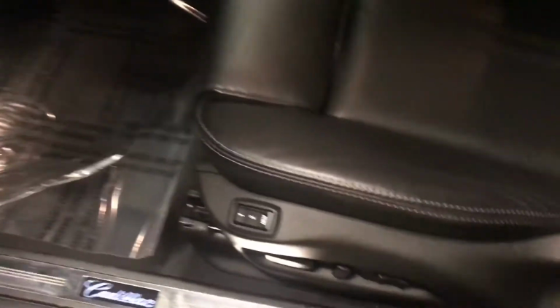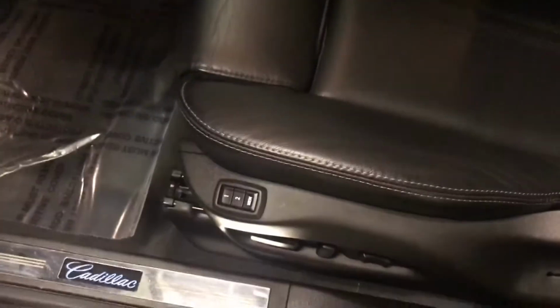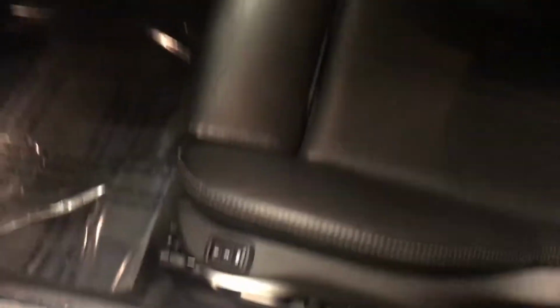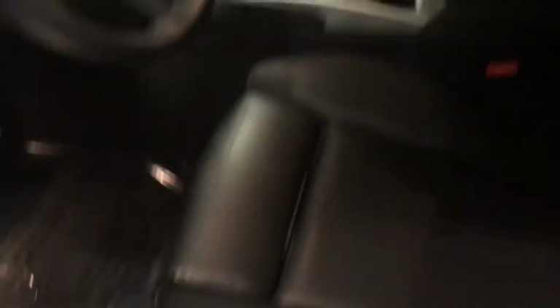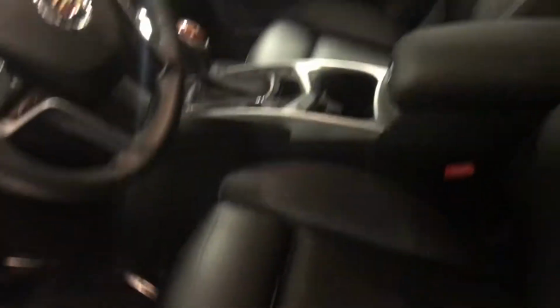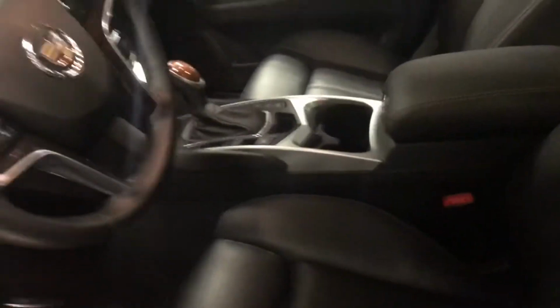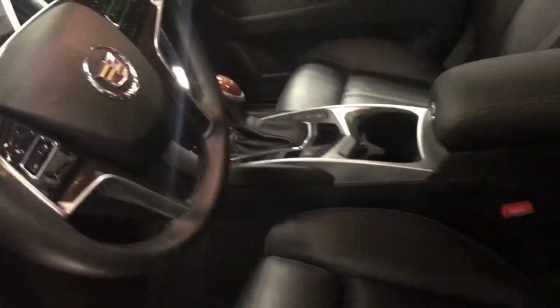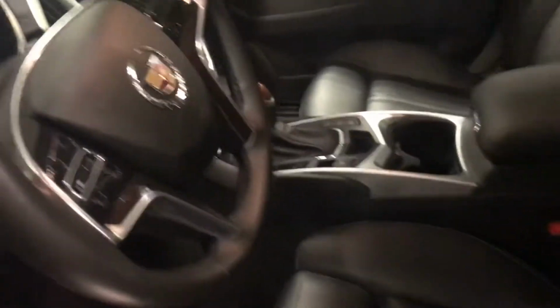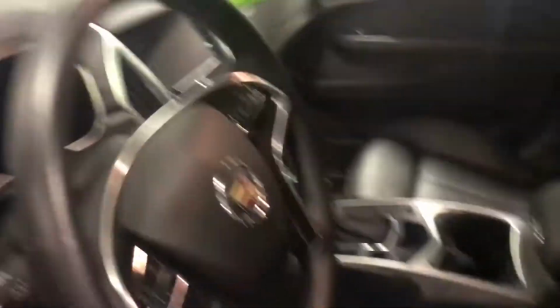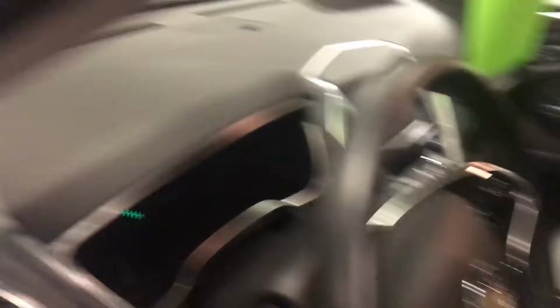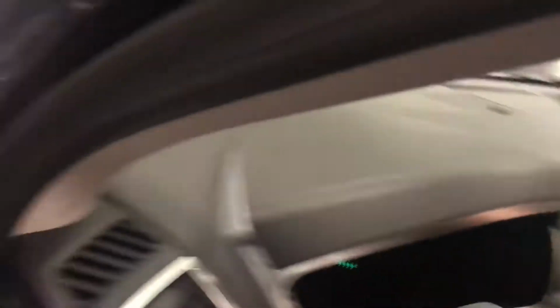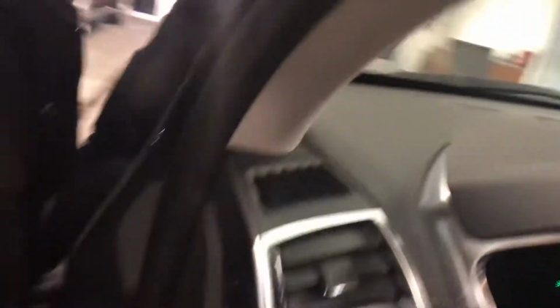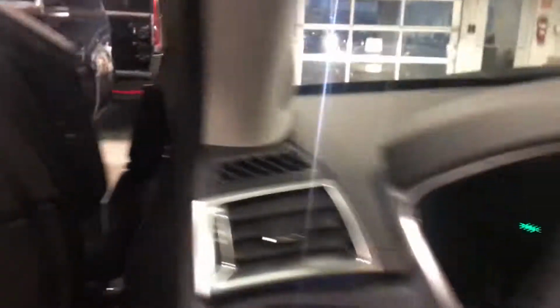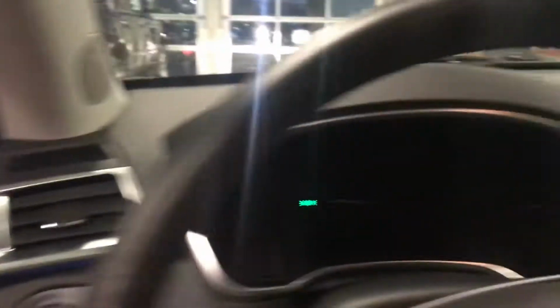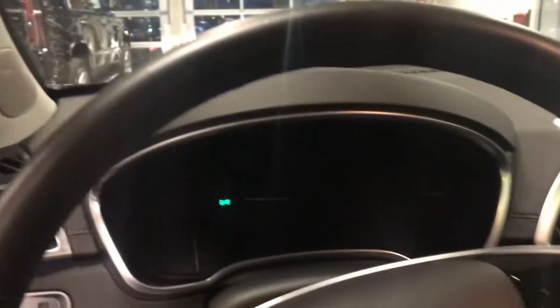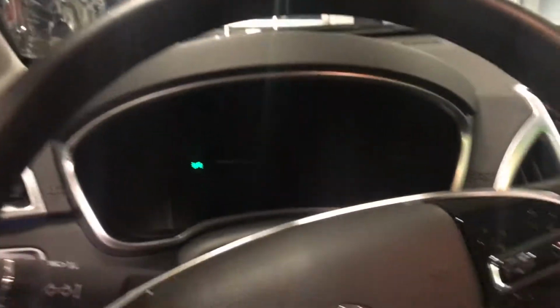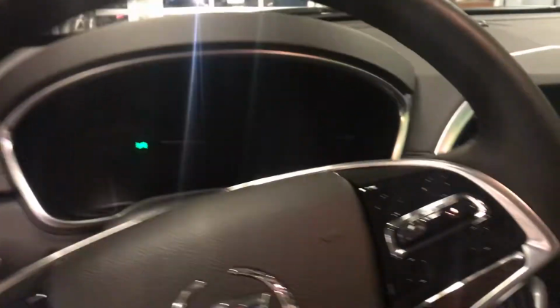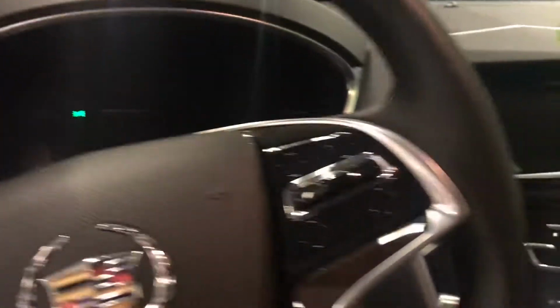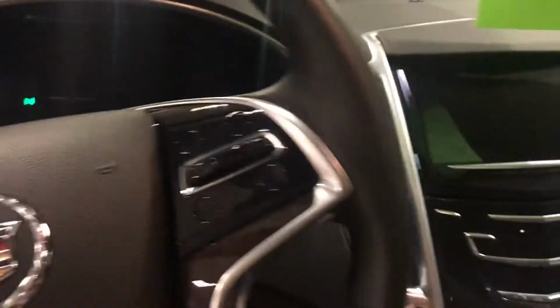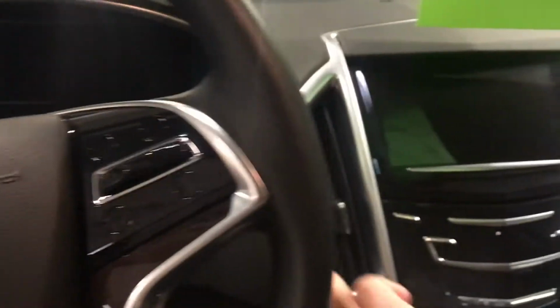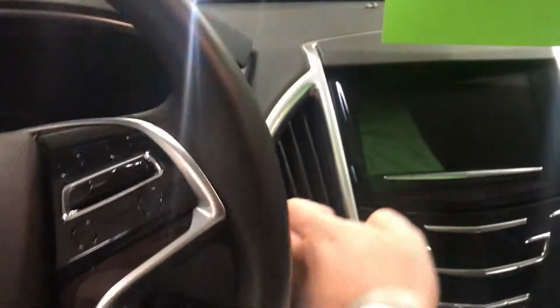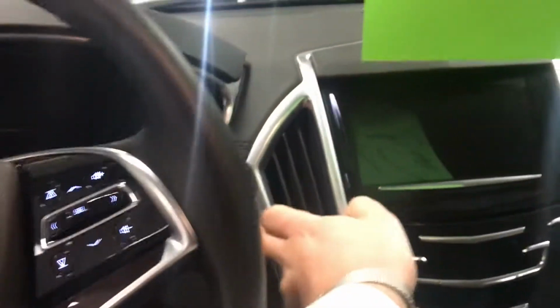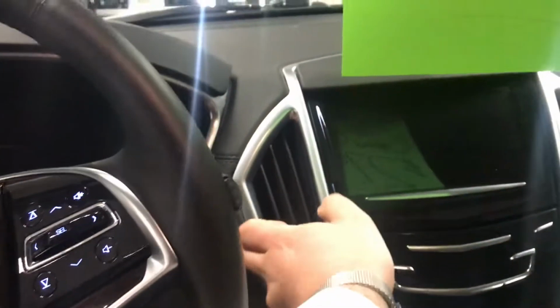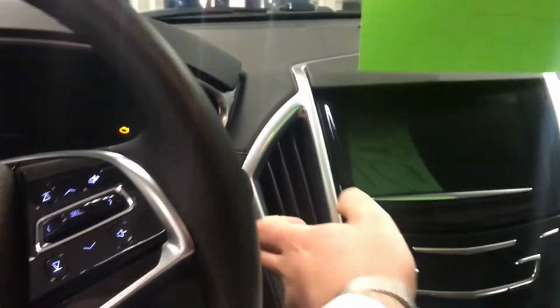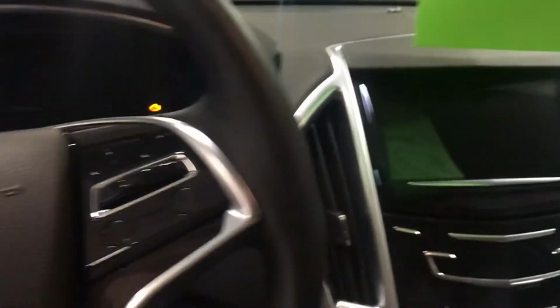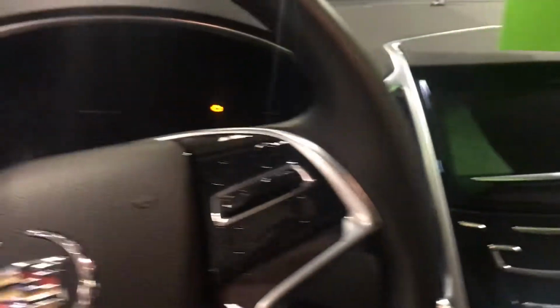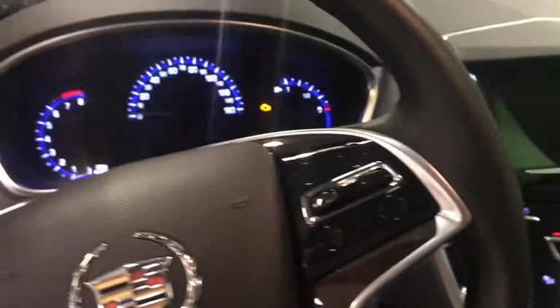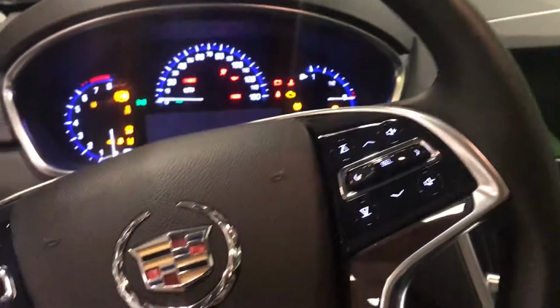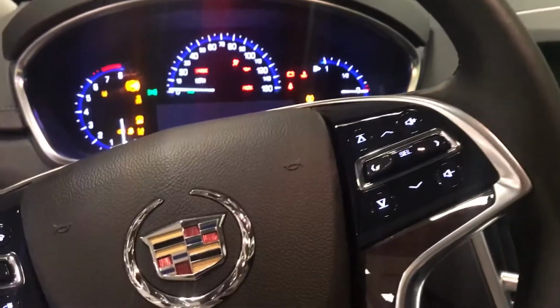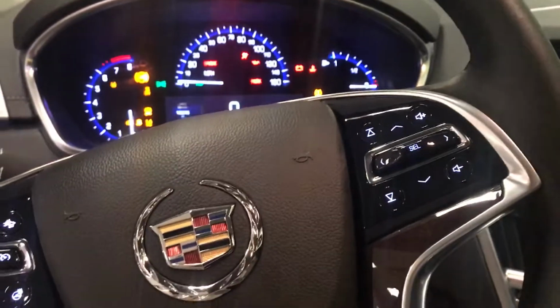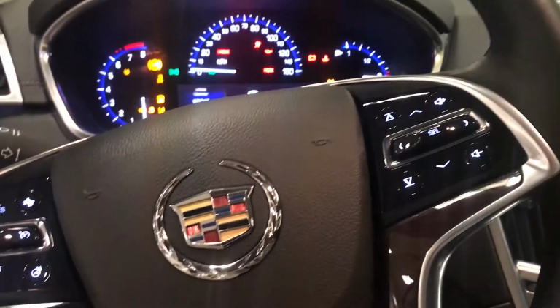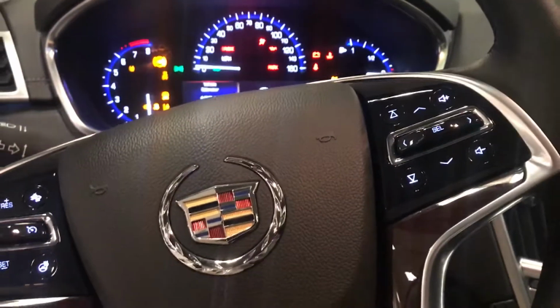It has memory seat options and electronic seats. This also comes with a driver awareness package — it's going to vibrate in your seat when you deviate out of your lane.